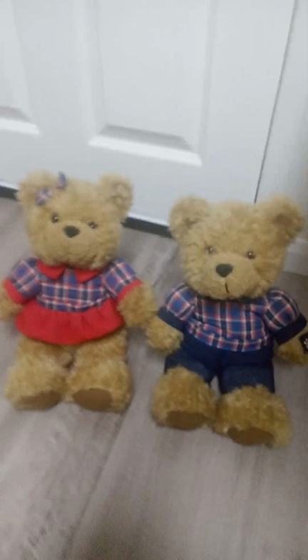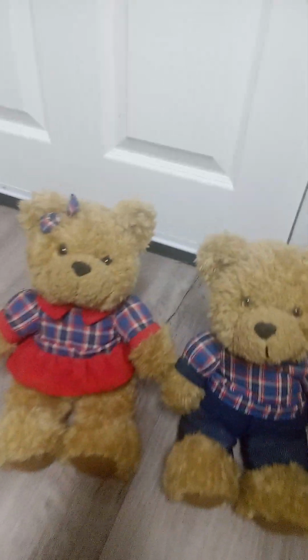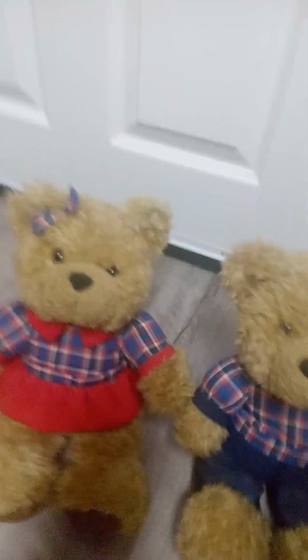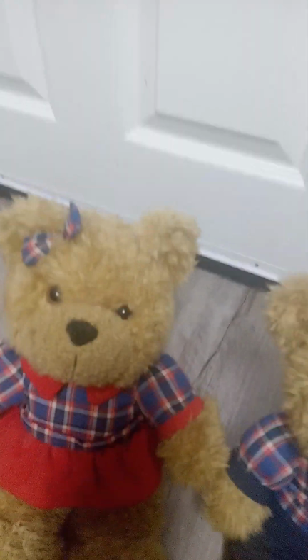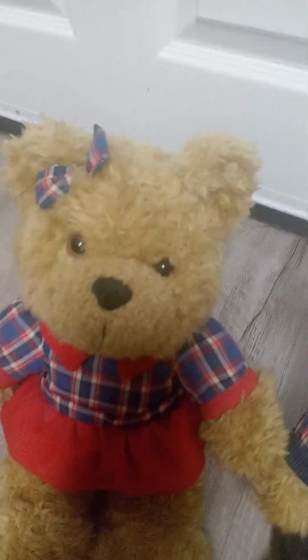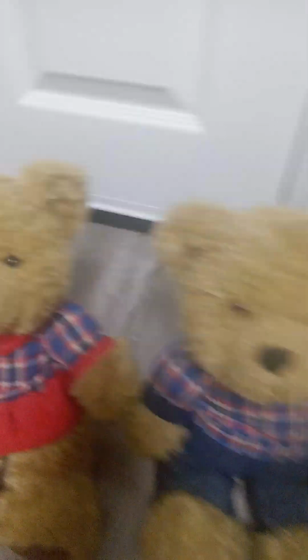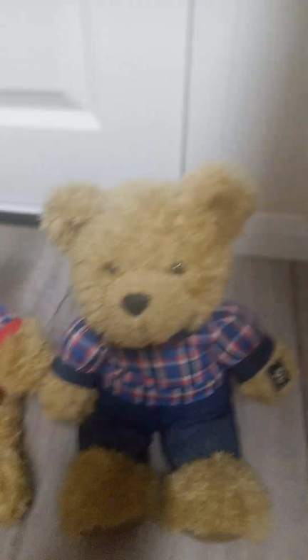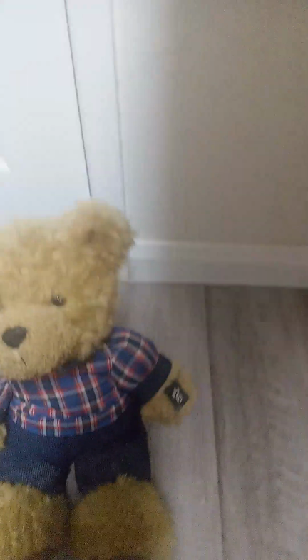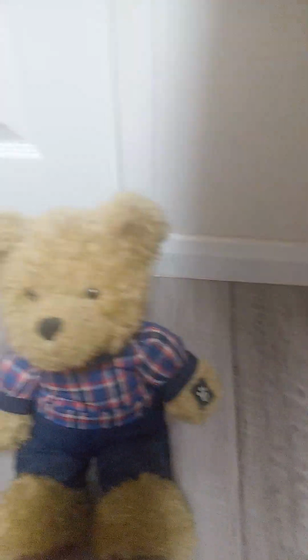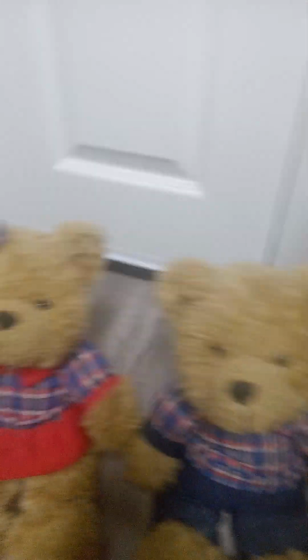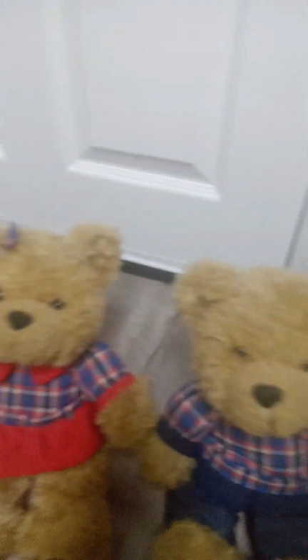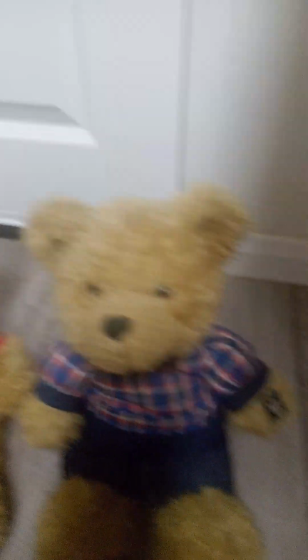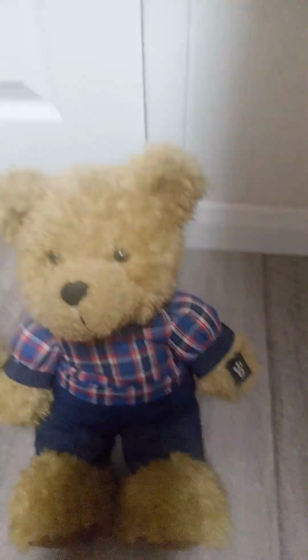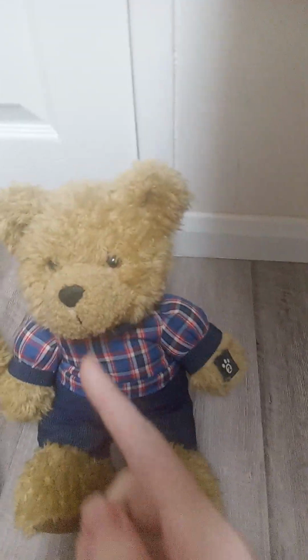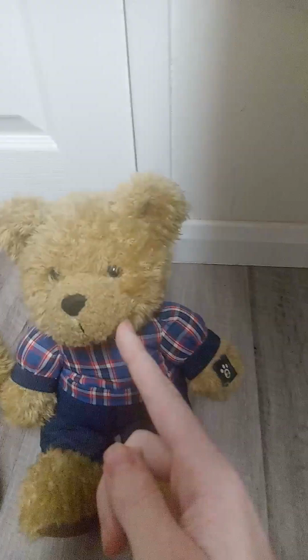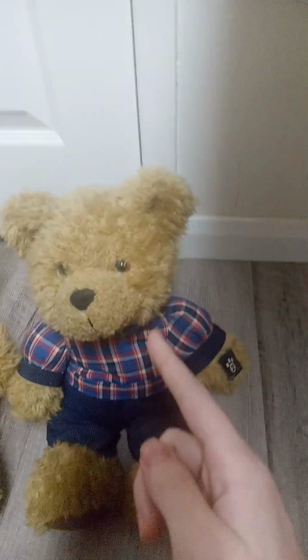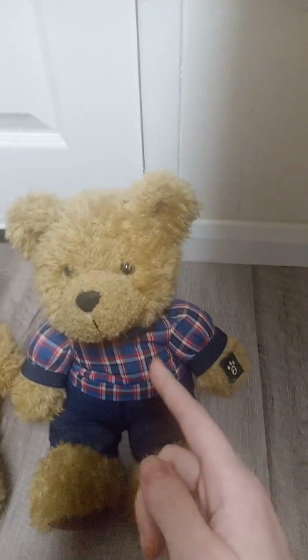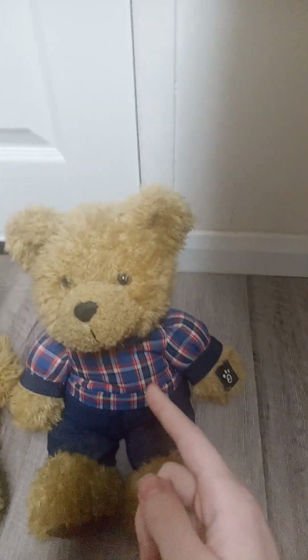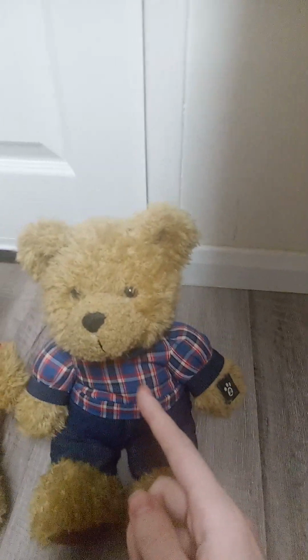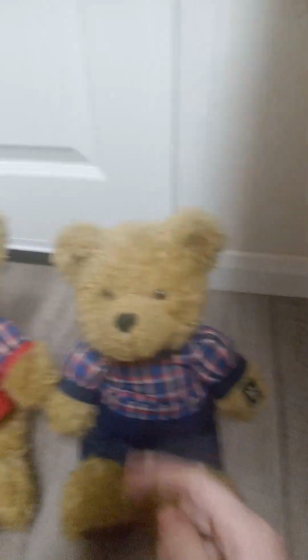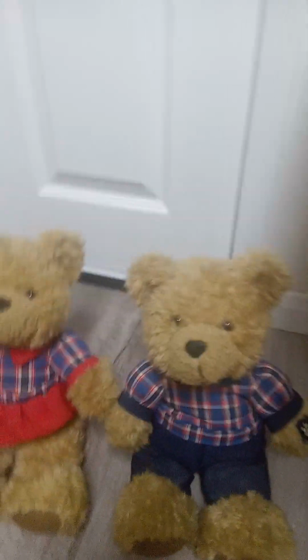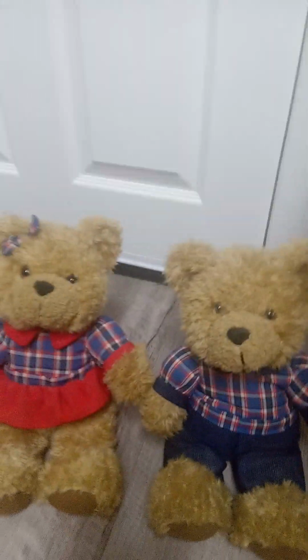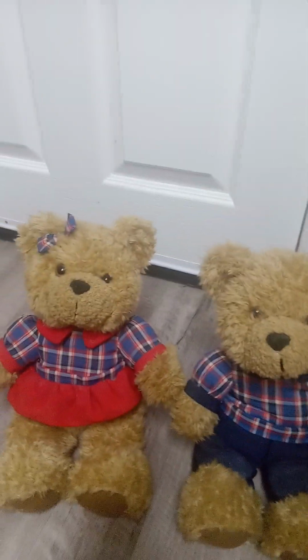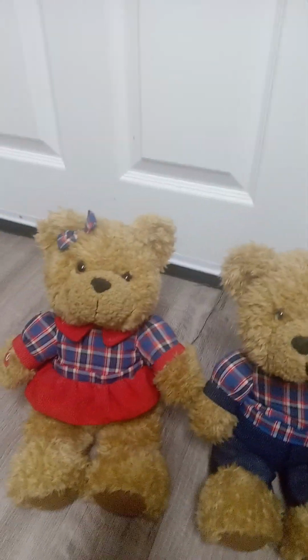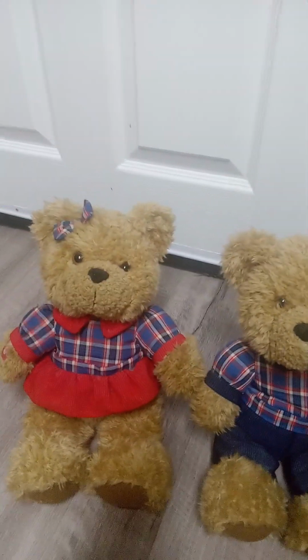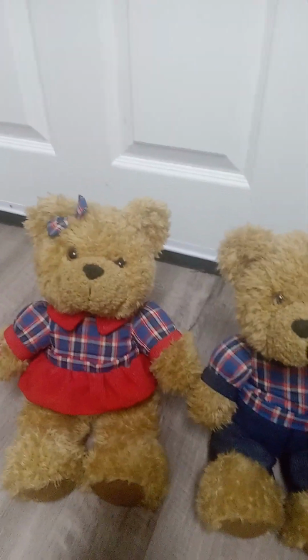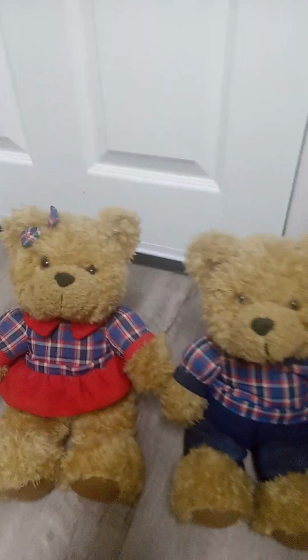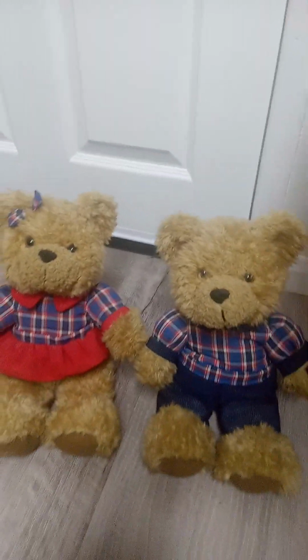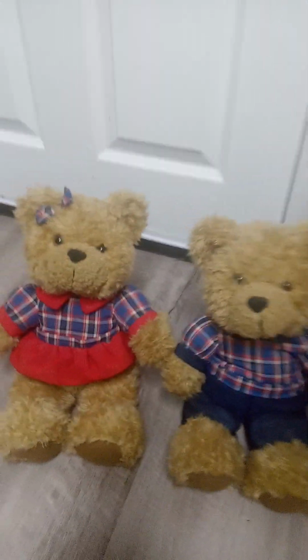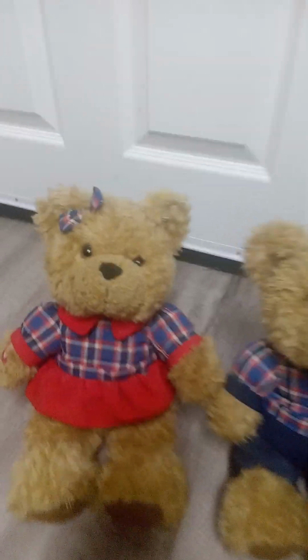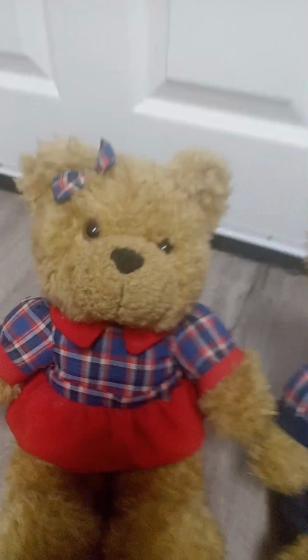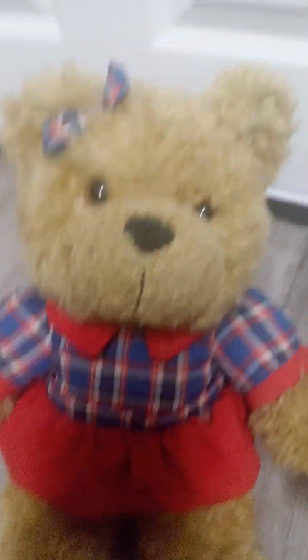Something else I forgot to mention is they both have ears on the top. But yeah, he's very loud, as you've just heard. I'll show you some more close-ups of them.